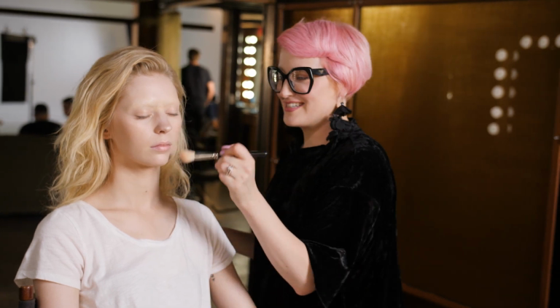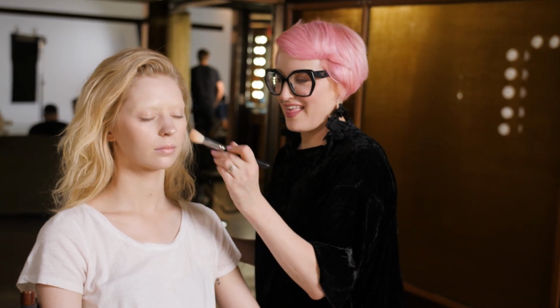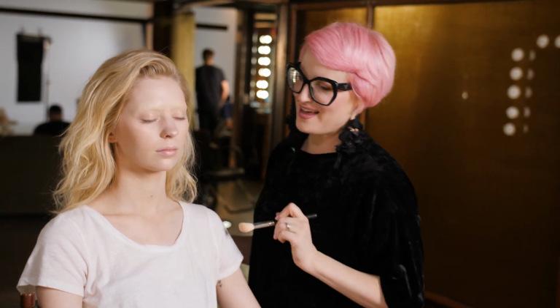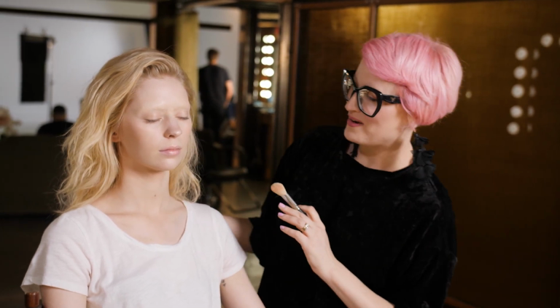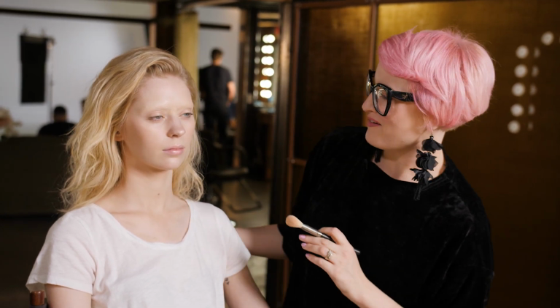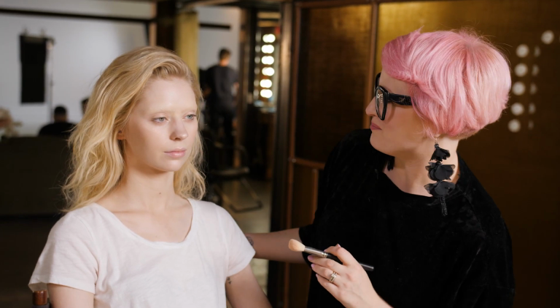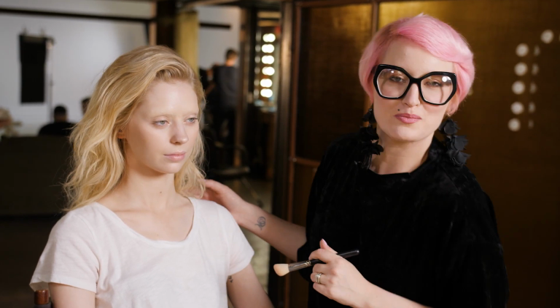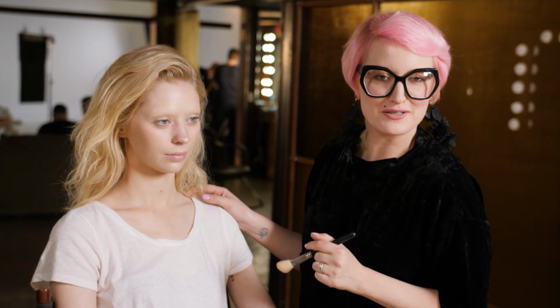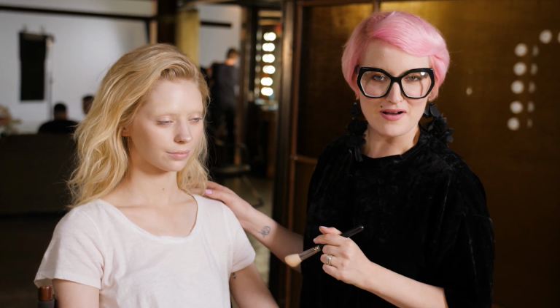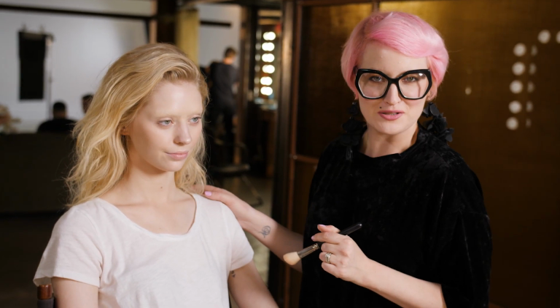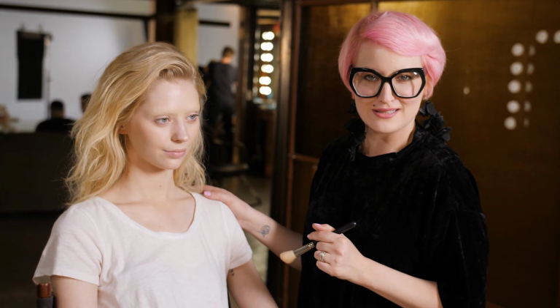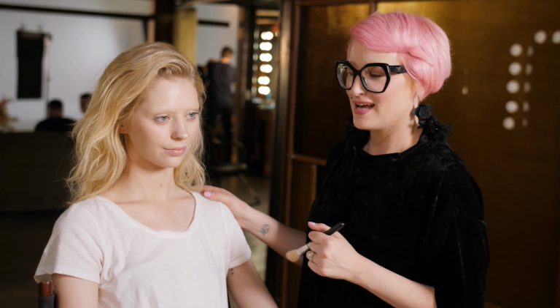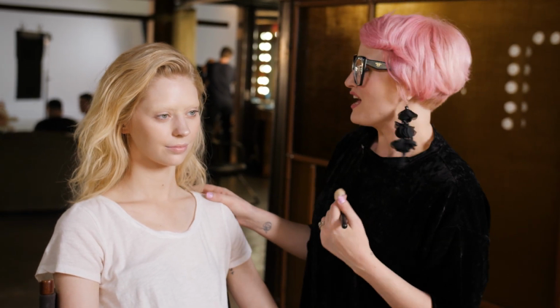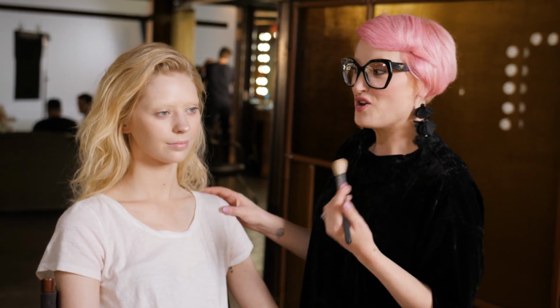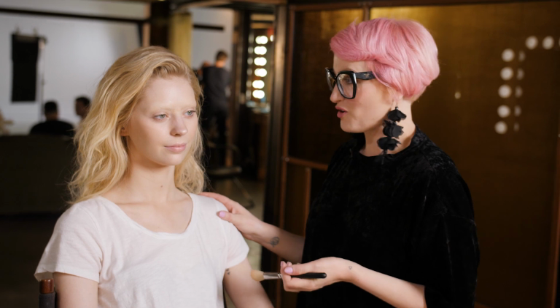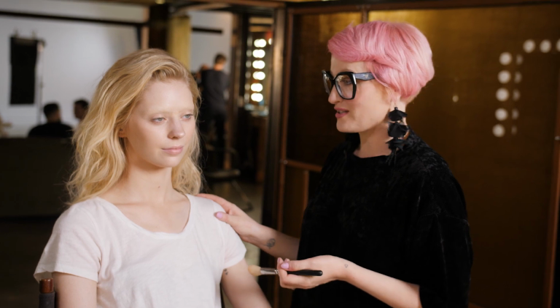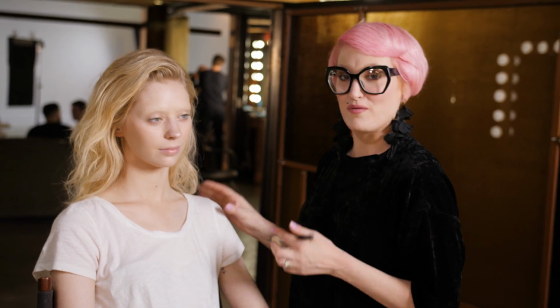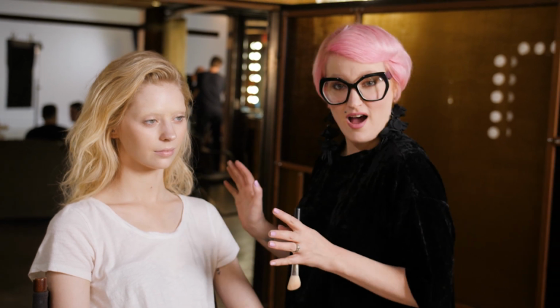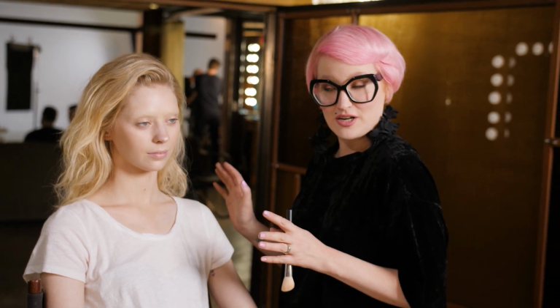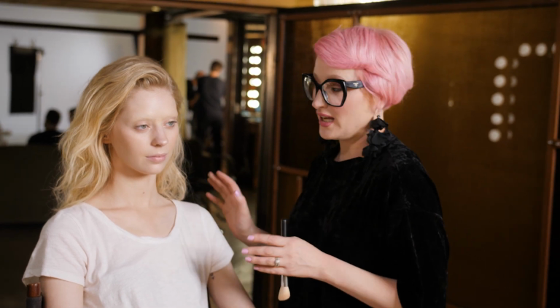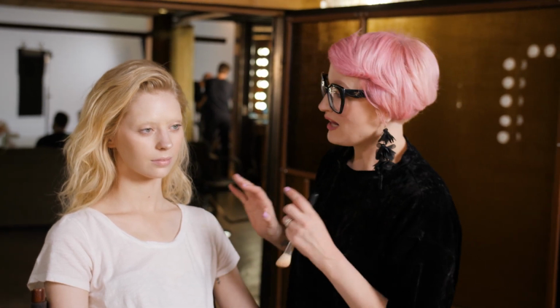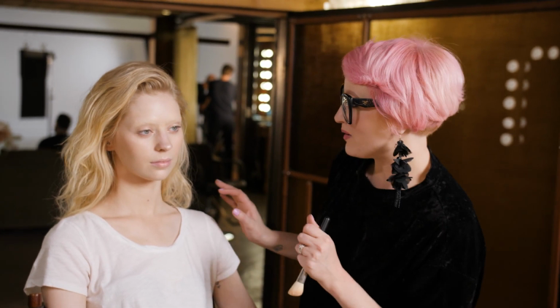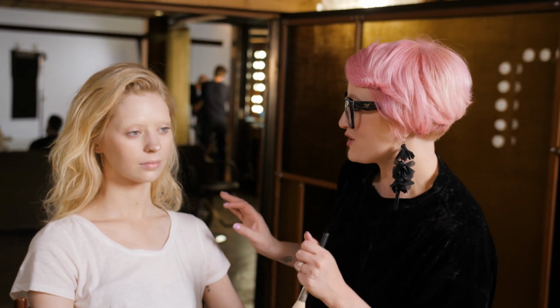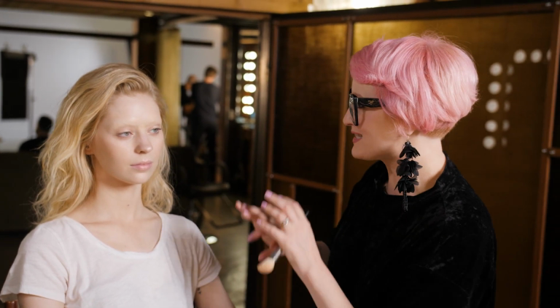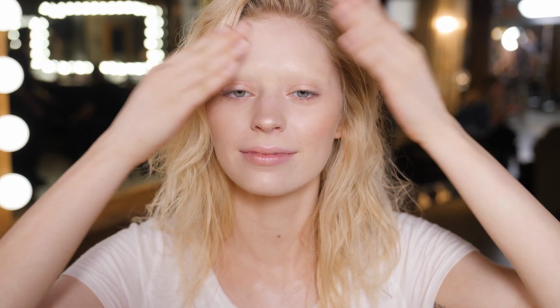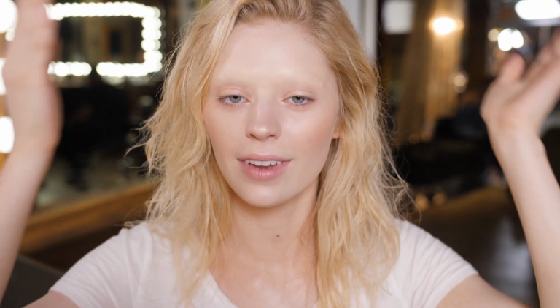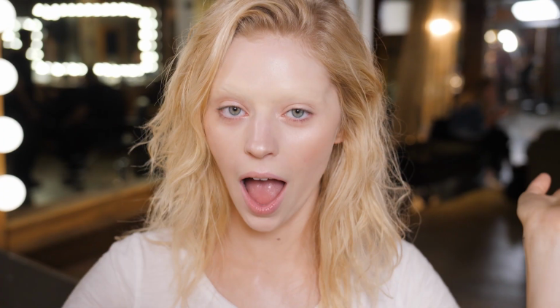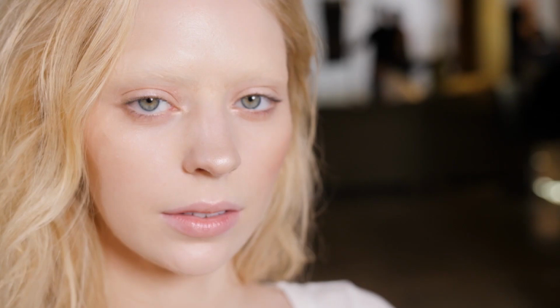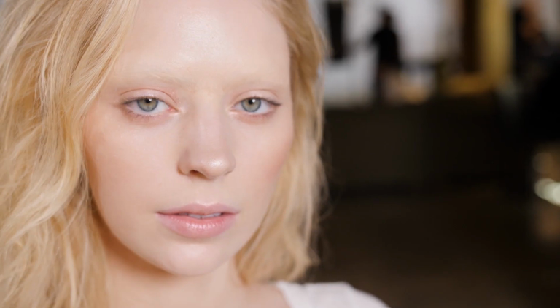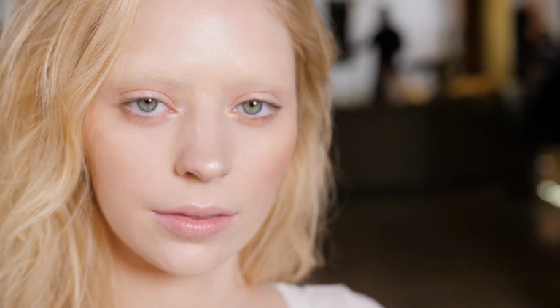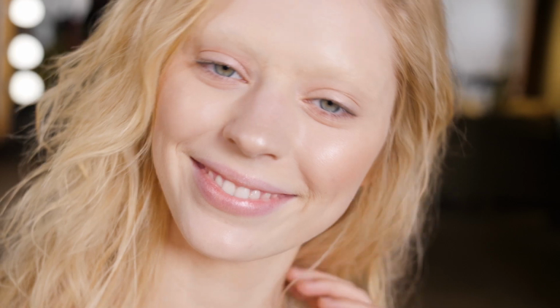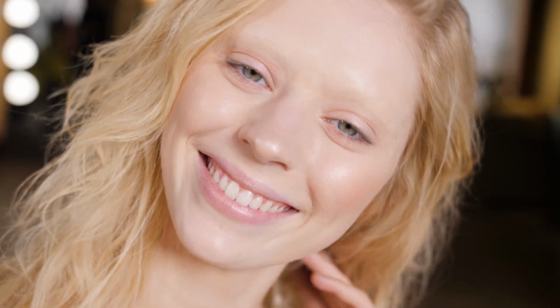And there we have it — blocked brows with a fashion twist. Not a lot of products at all, five actually. A little bit of patience, many layers. Actually, pretty easy.